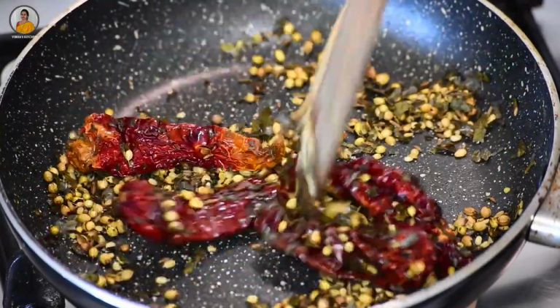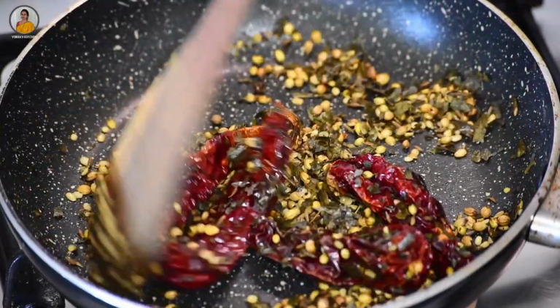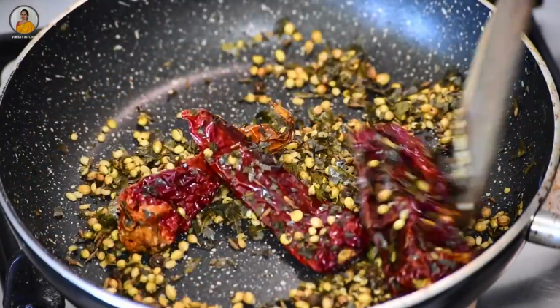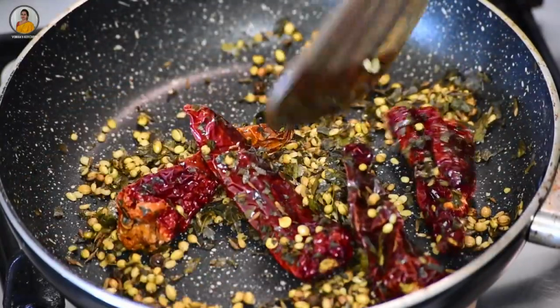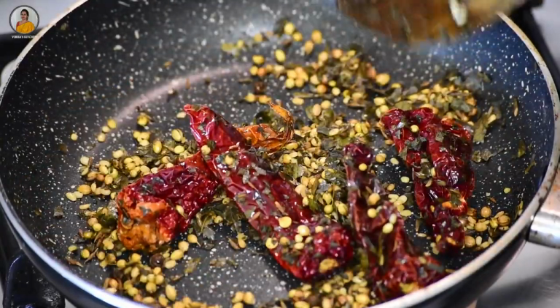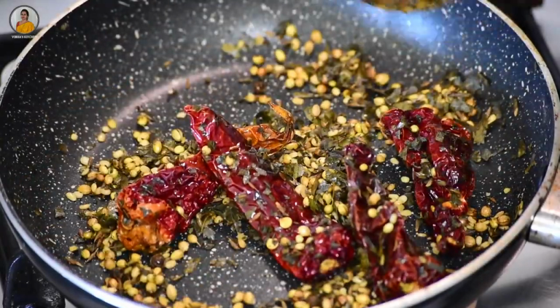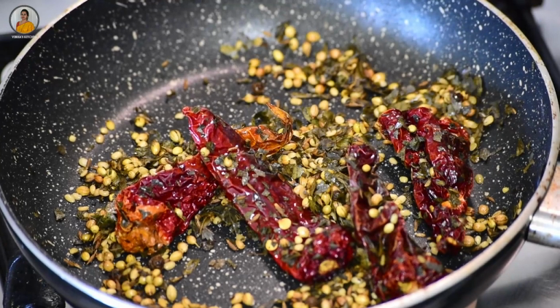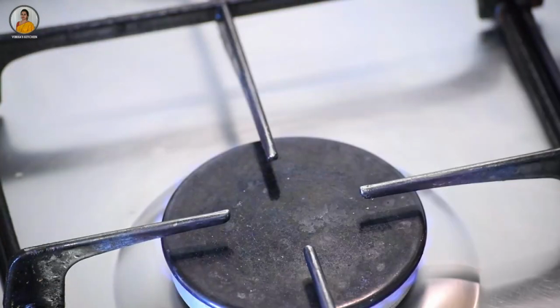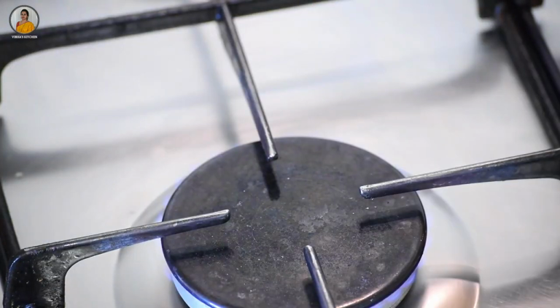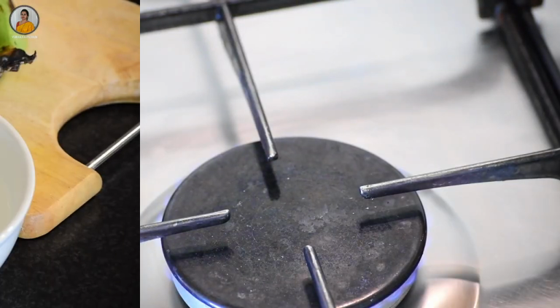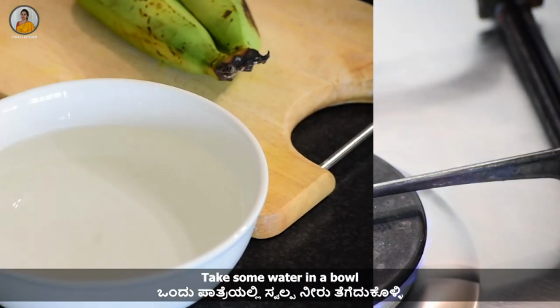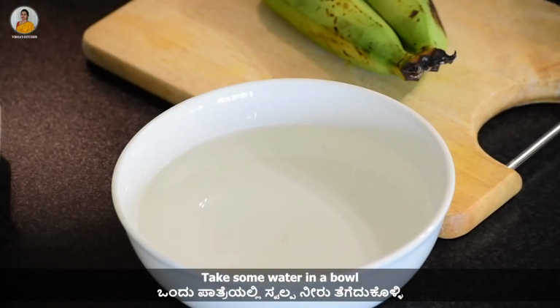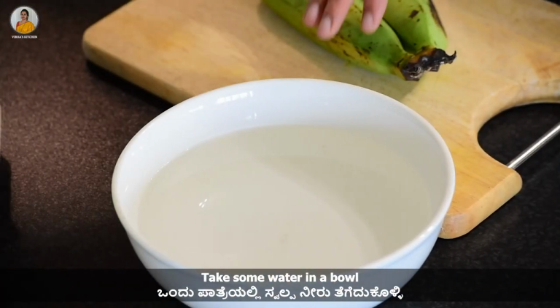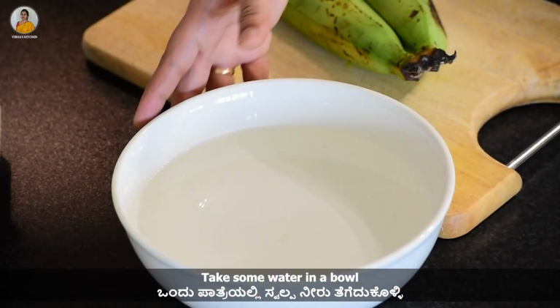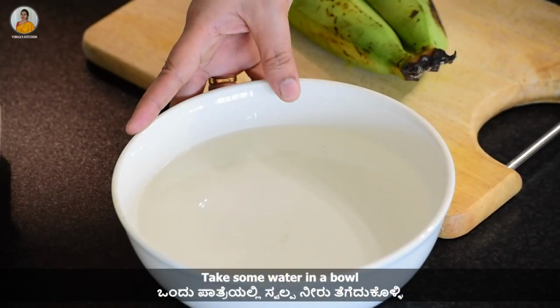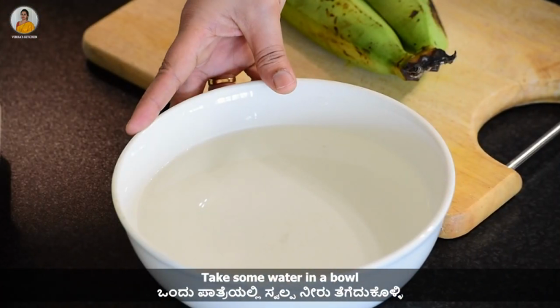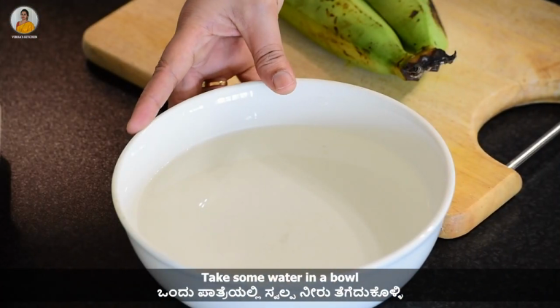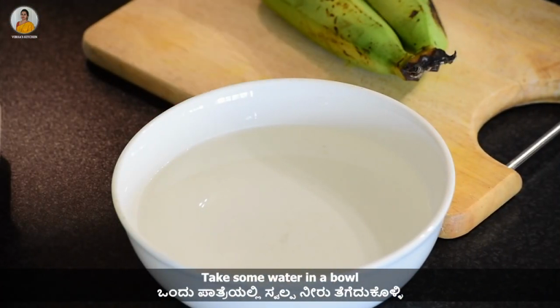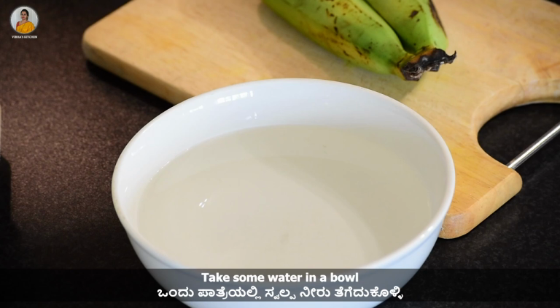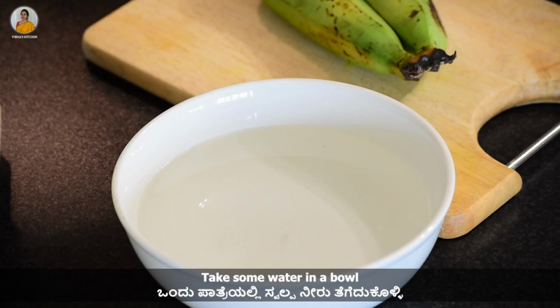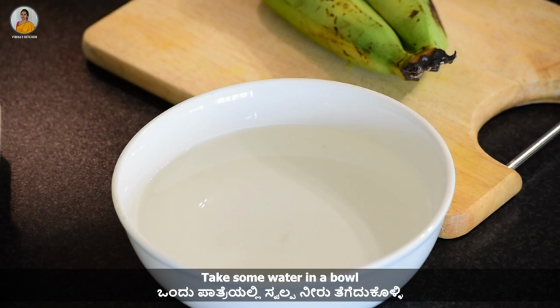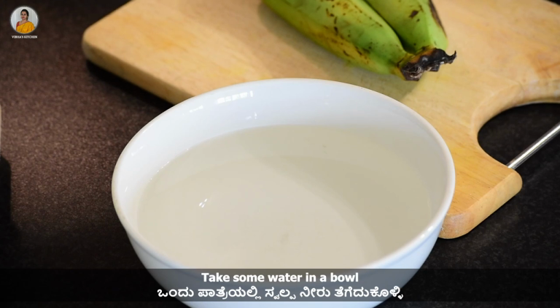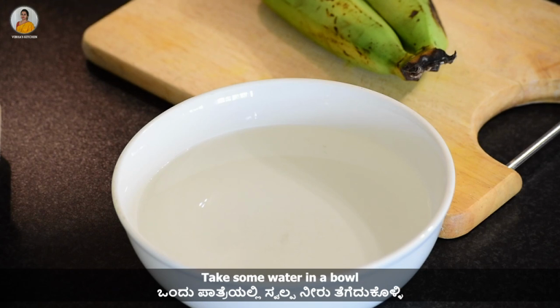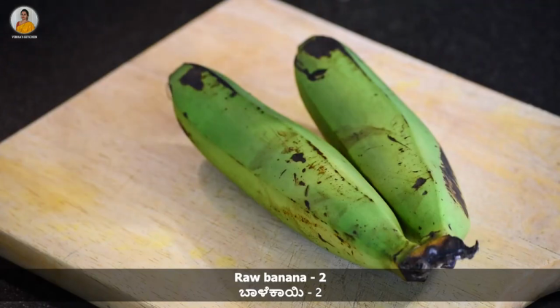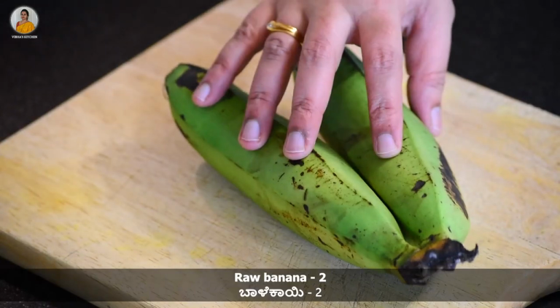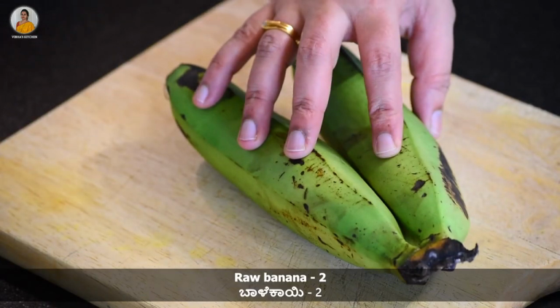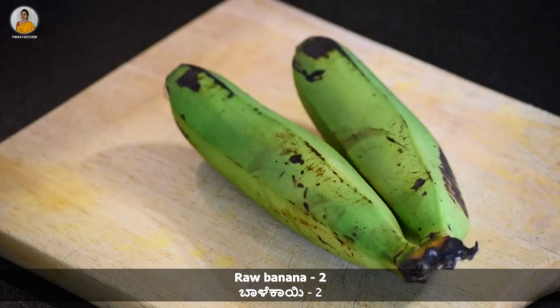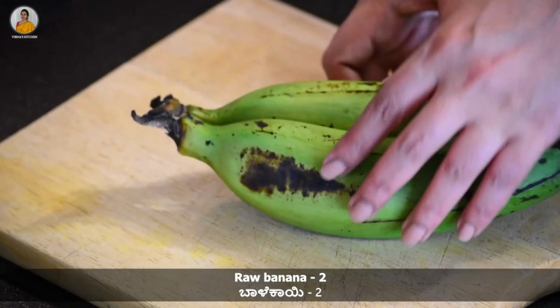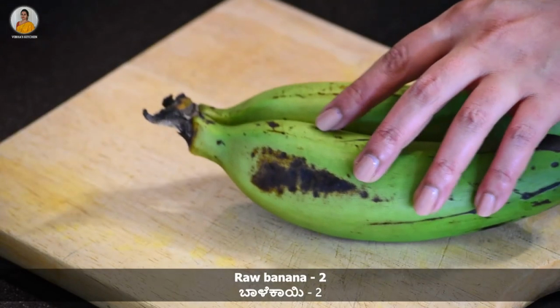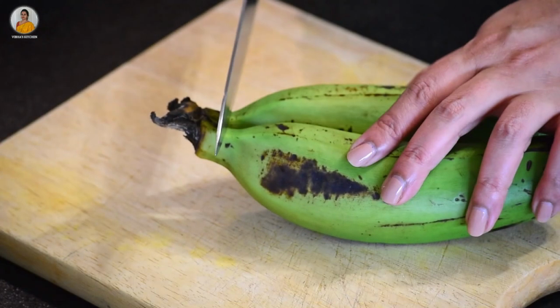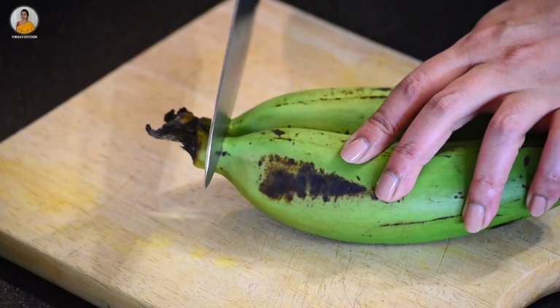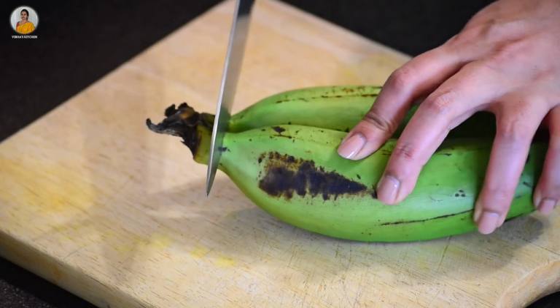Once it is done, take out and transfer it to a plate and allow it to cool down. In a bowl, take some water. Here I have taken two raw bananas, so now let's cut them.